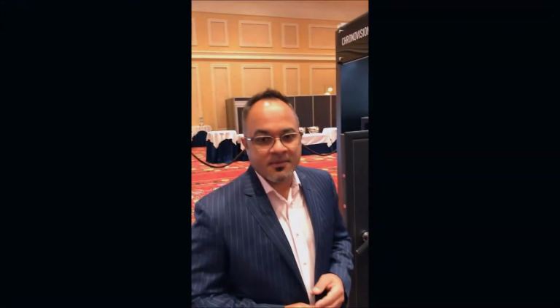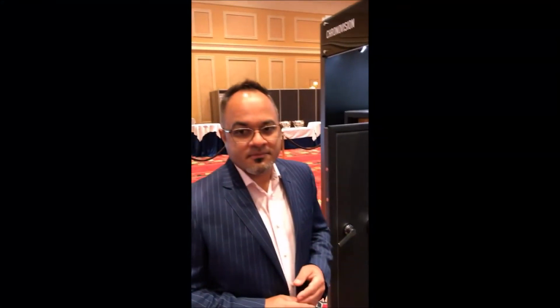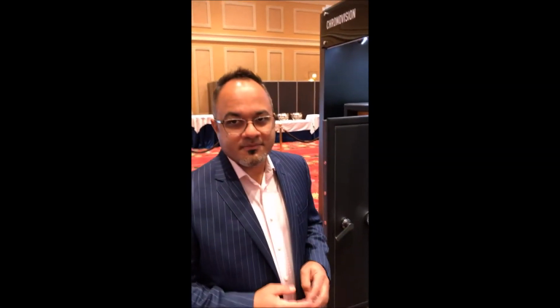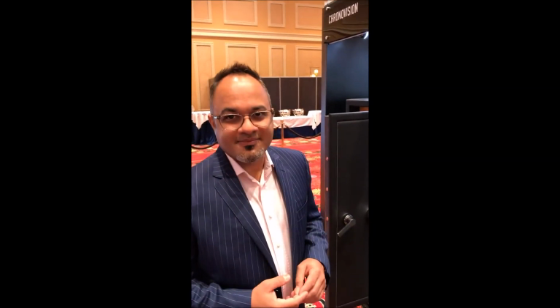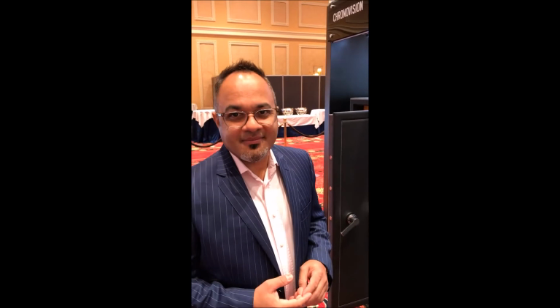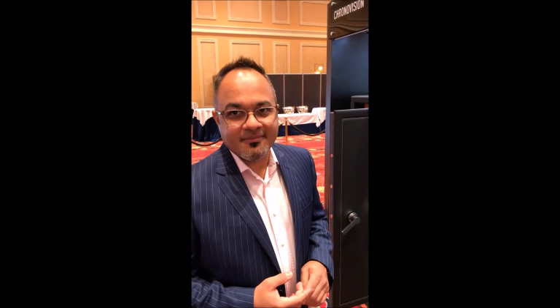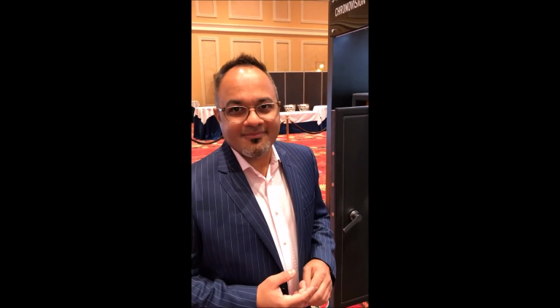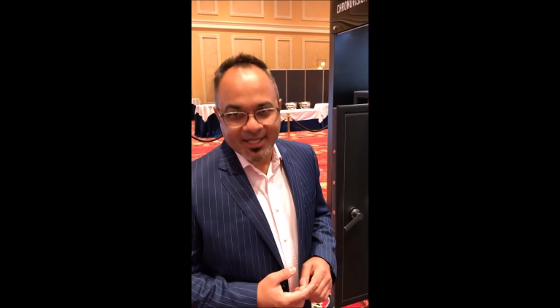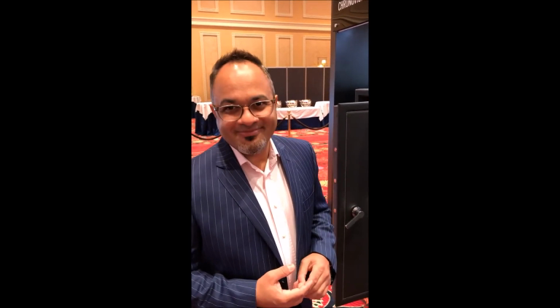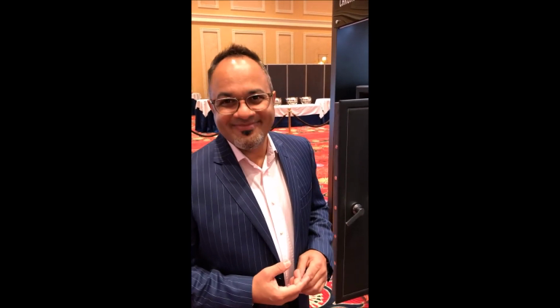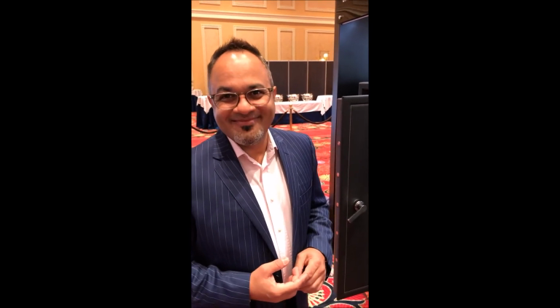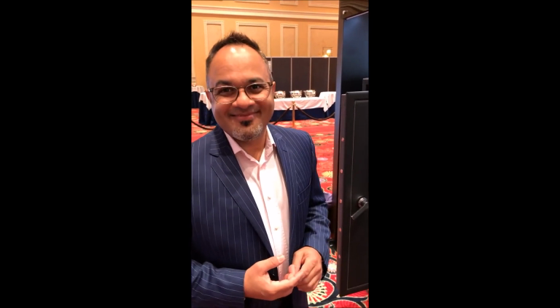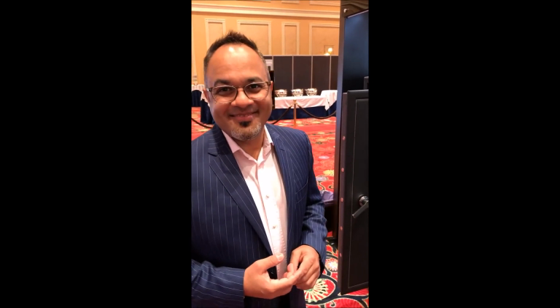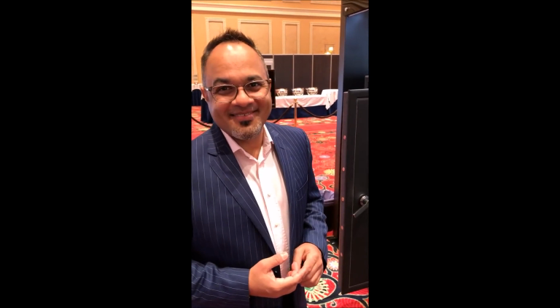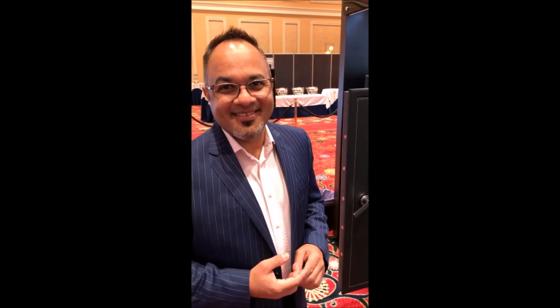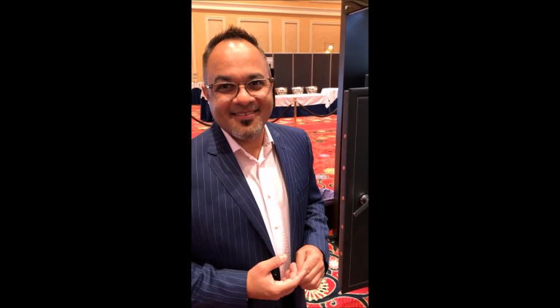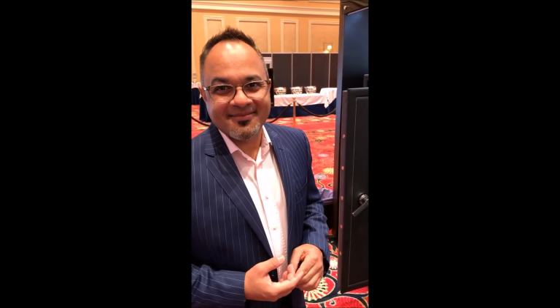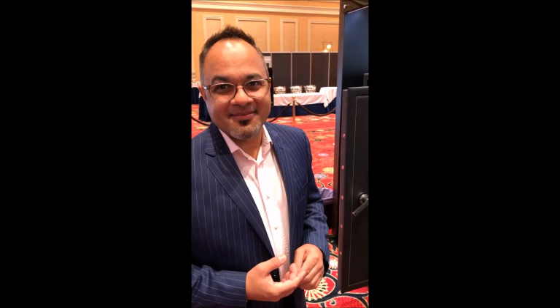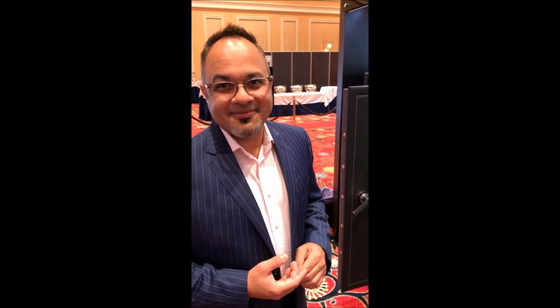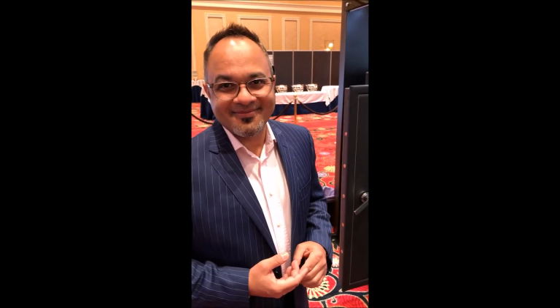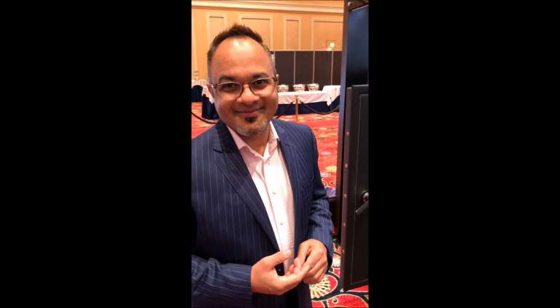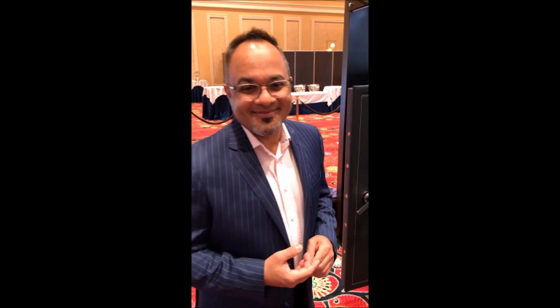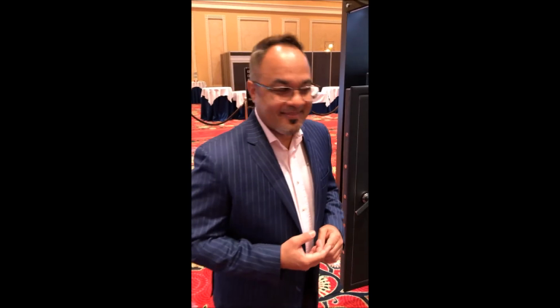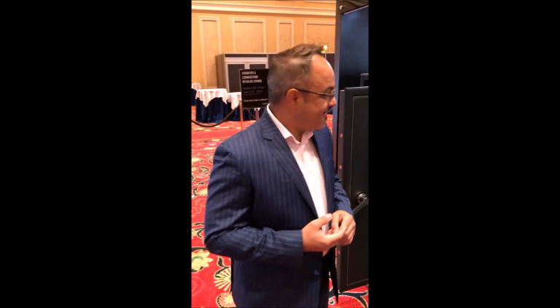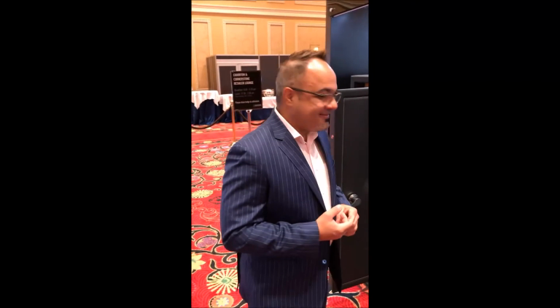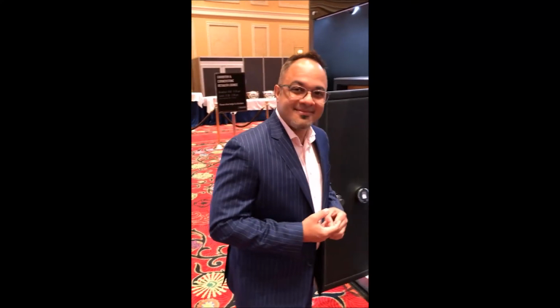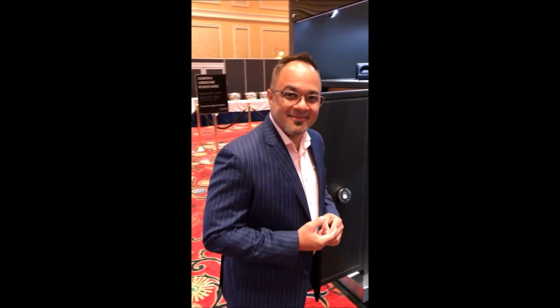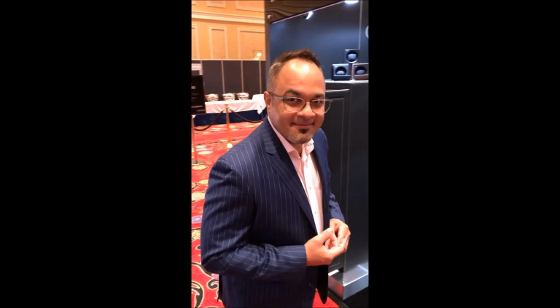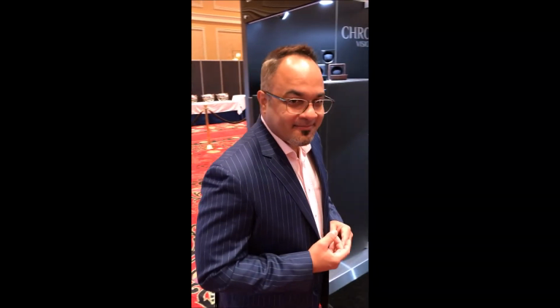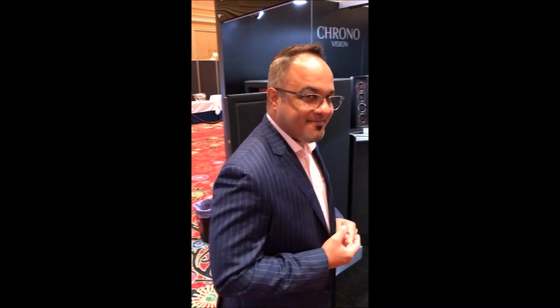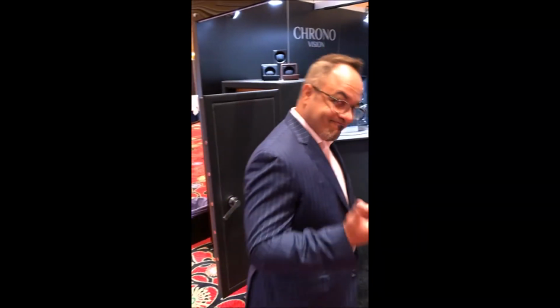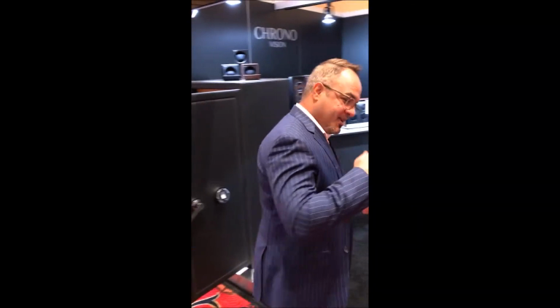Good morning. I'm with Gil Morales, the U.S. Sales Director for Toronto Vision, and Gil is going to walk us through their entire line right now.